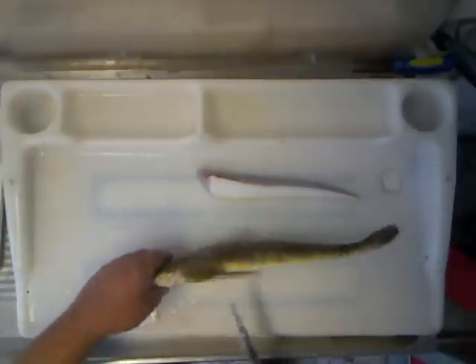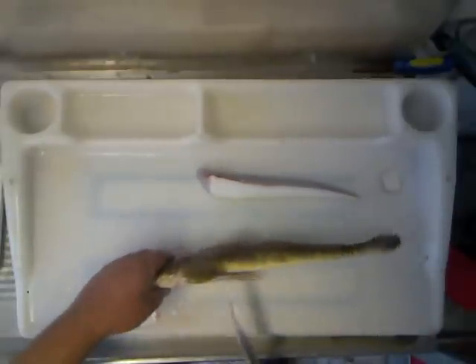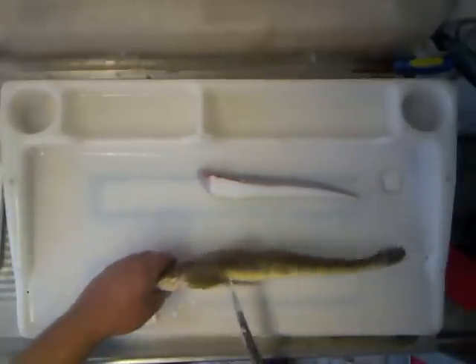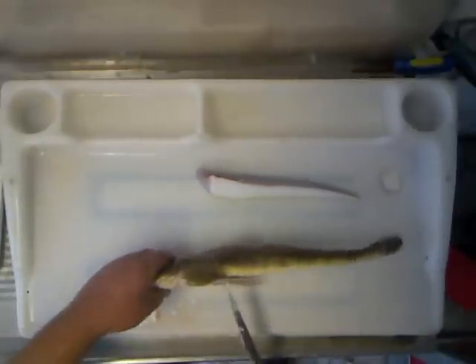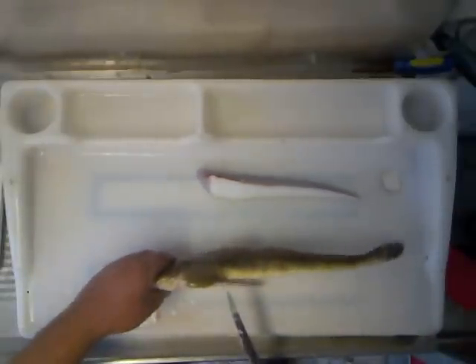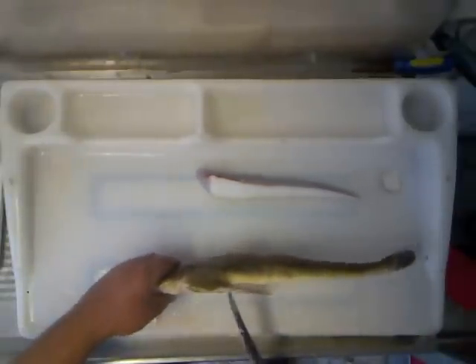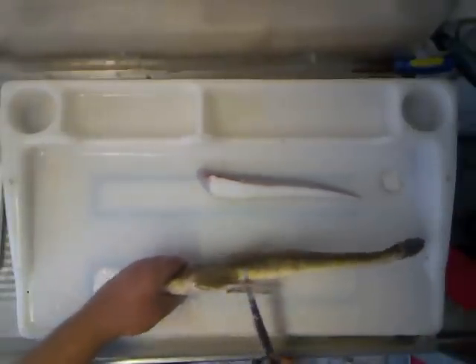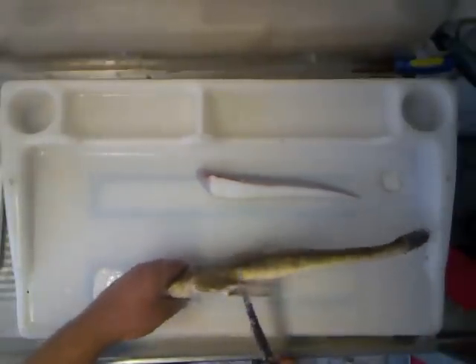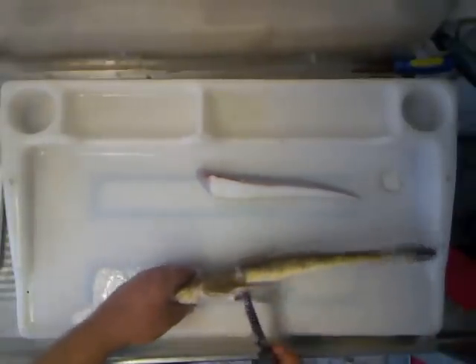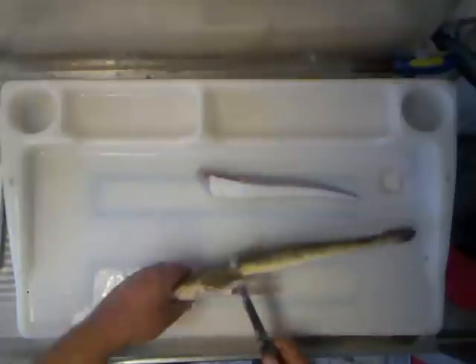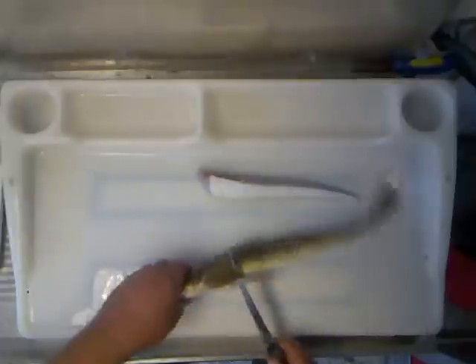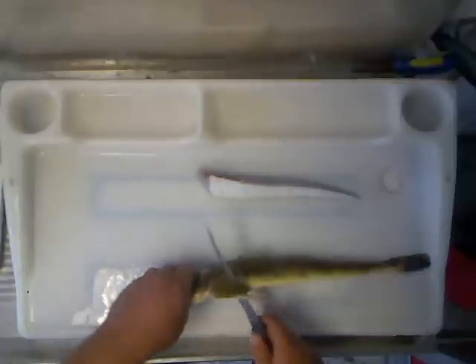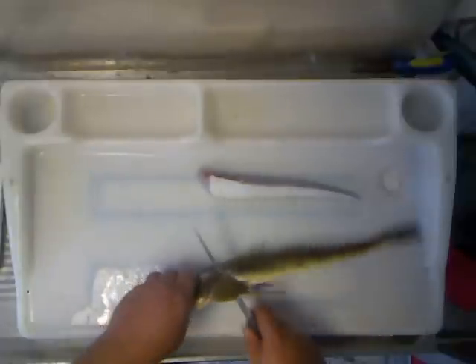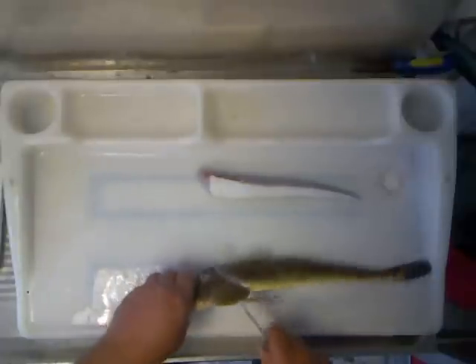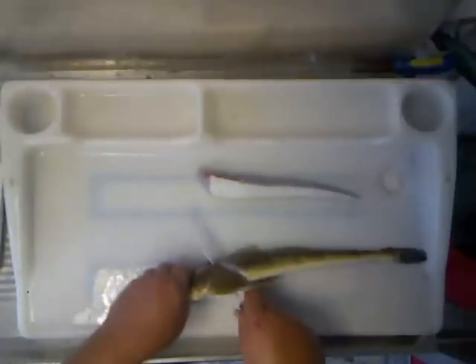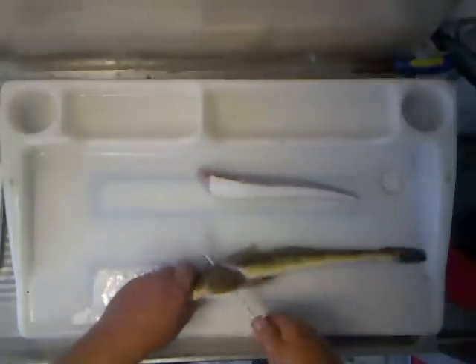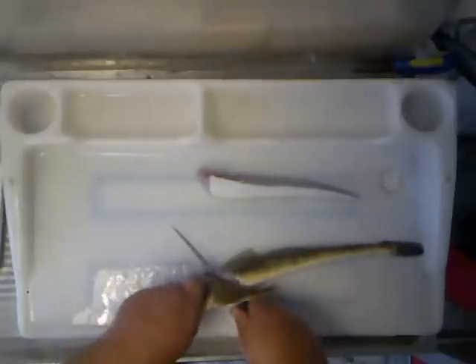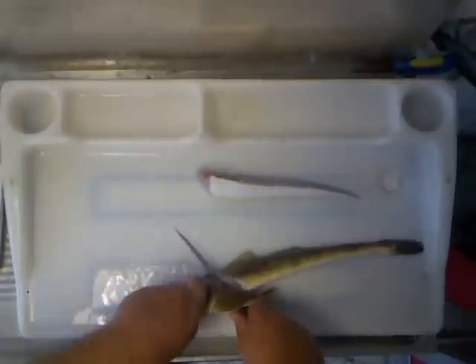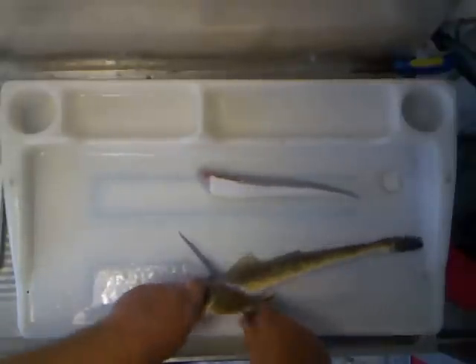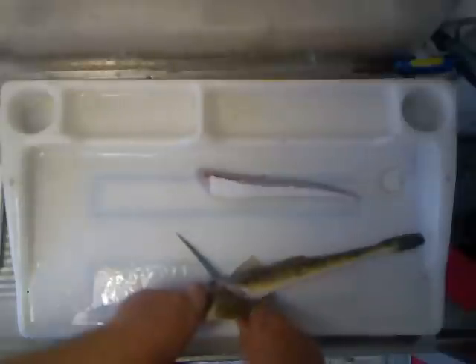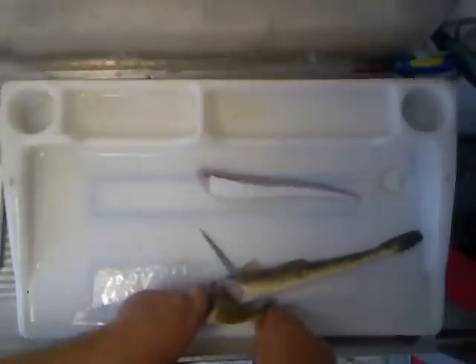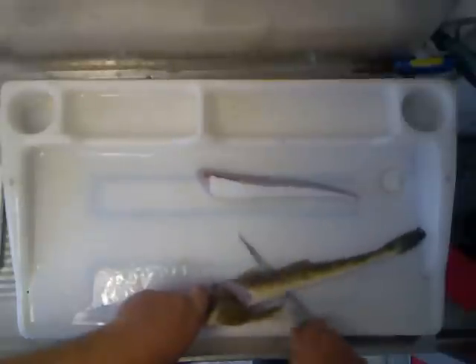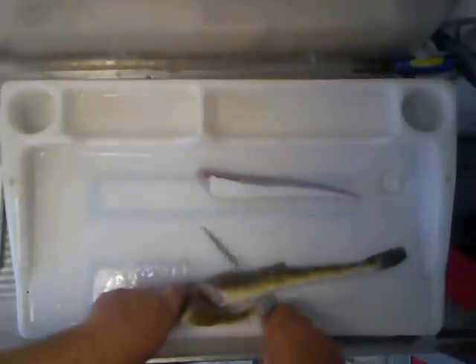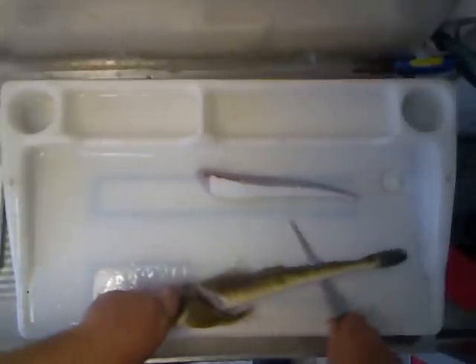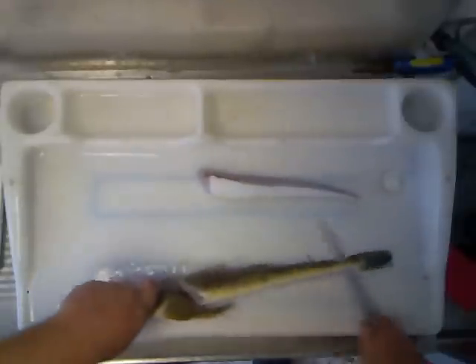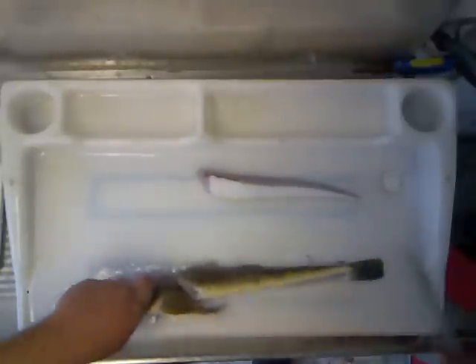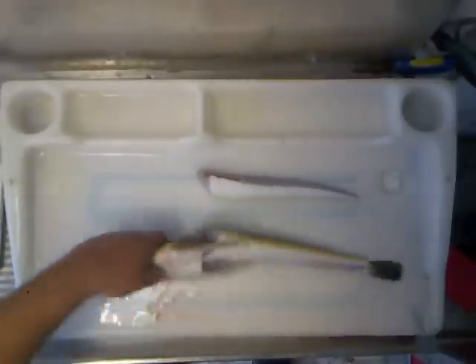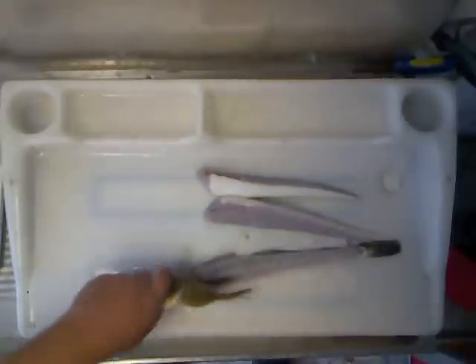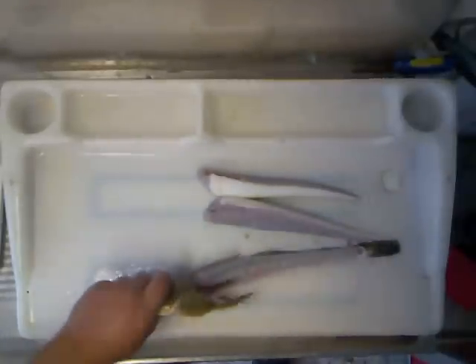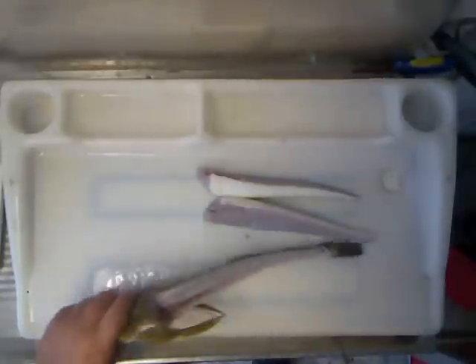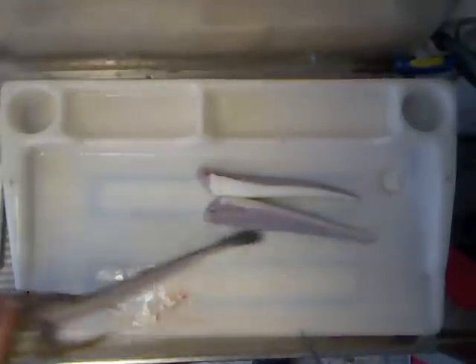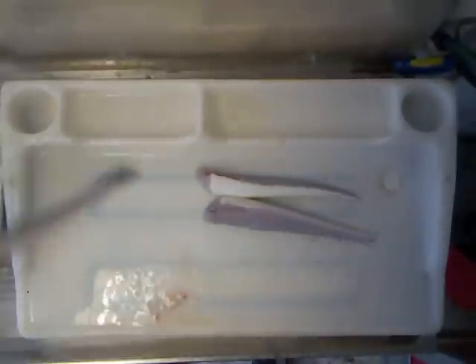Turn them over to the other side, same underneath the fin, and just follow that backbone all the way down. There's your two fillets.